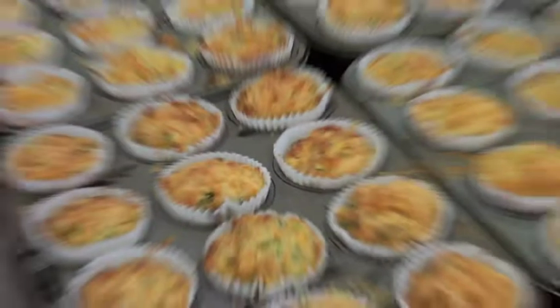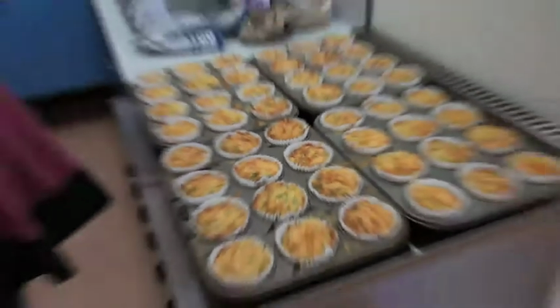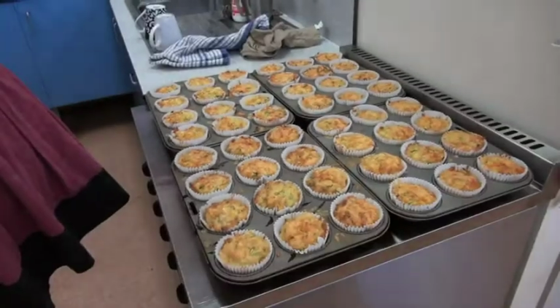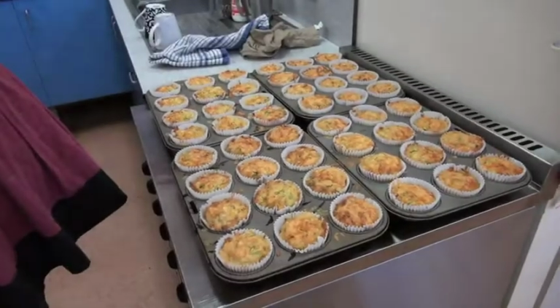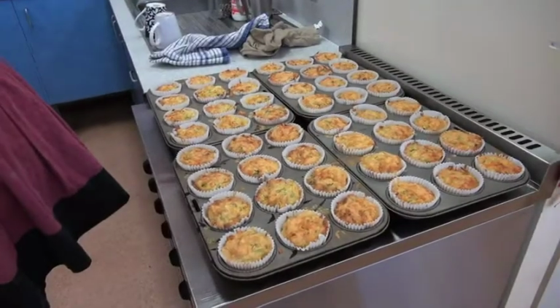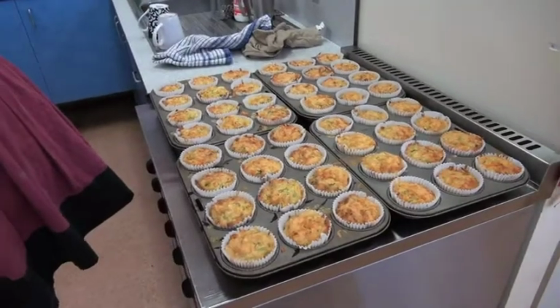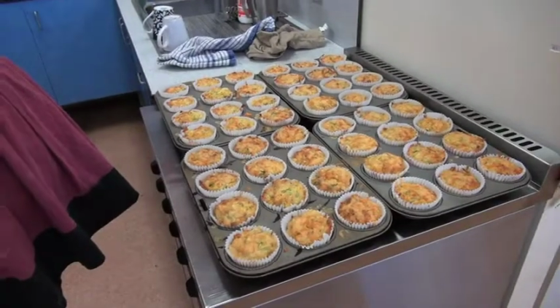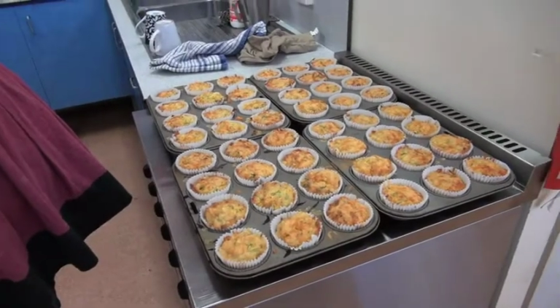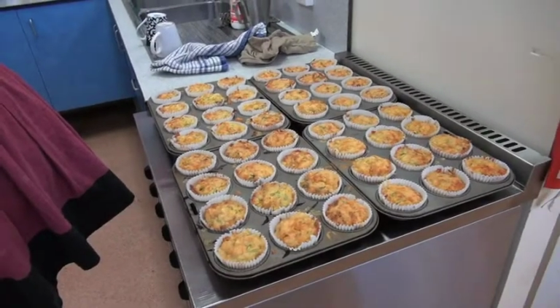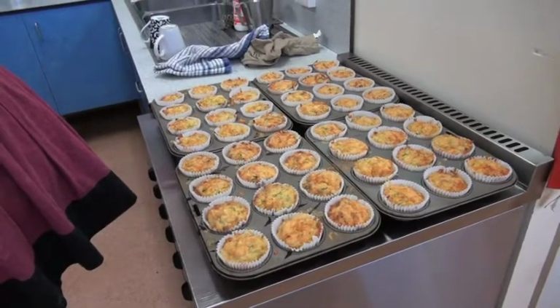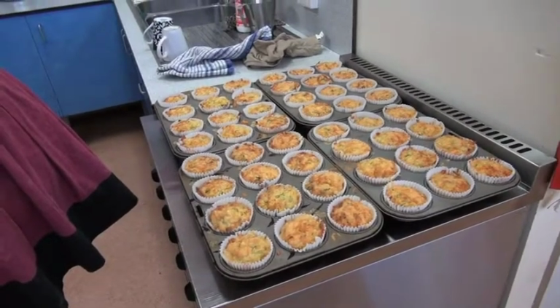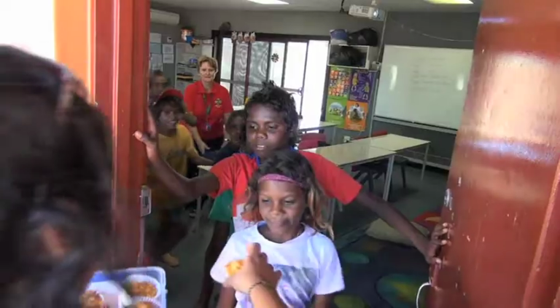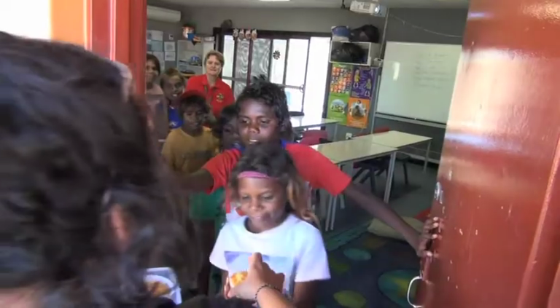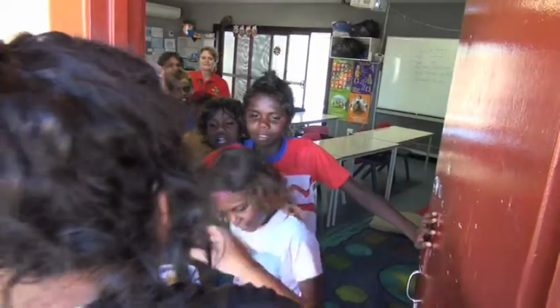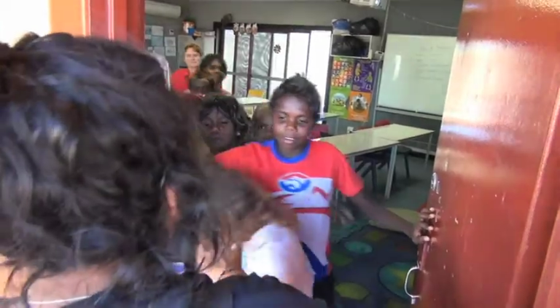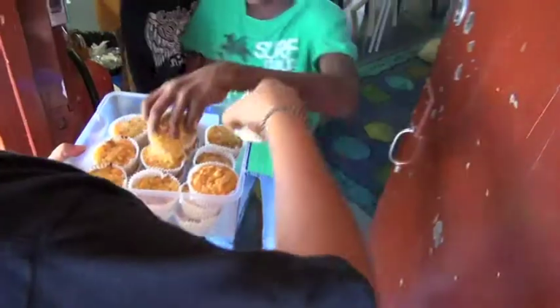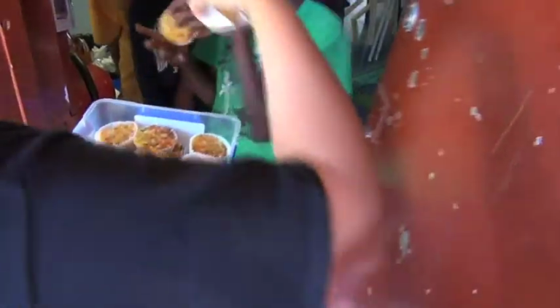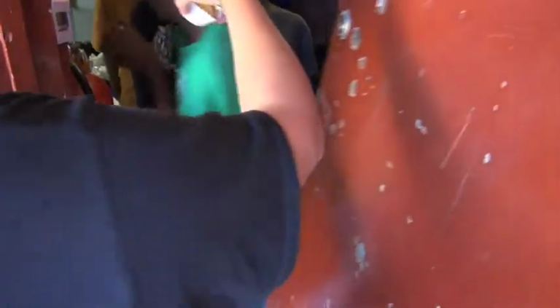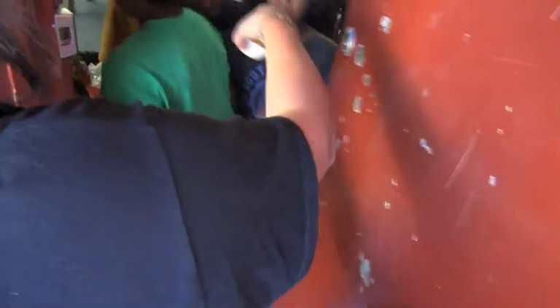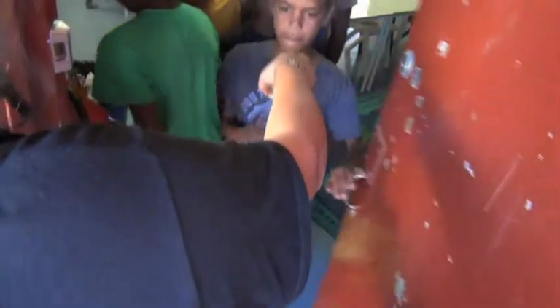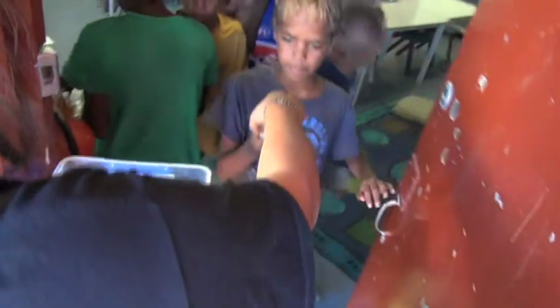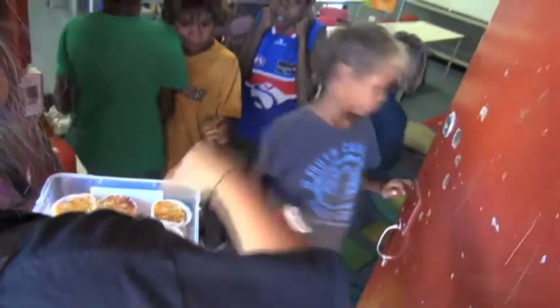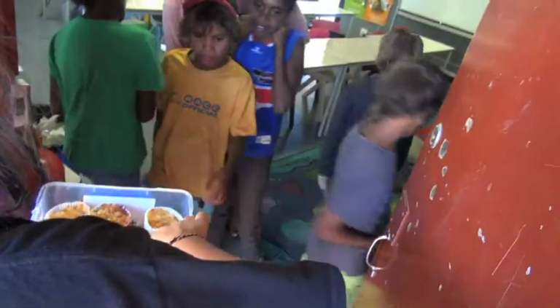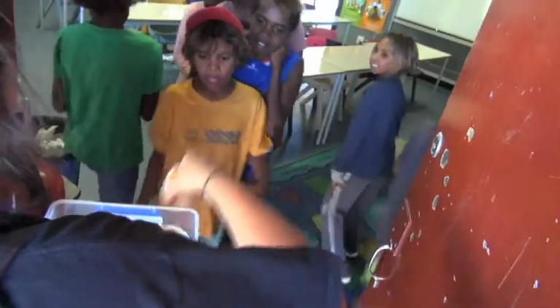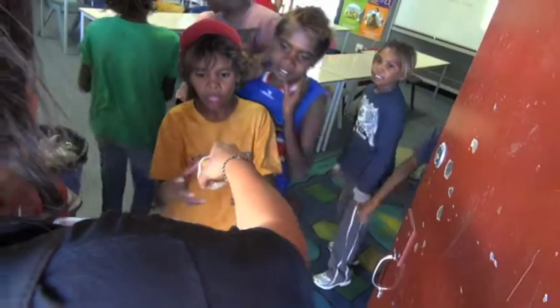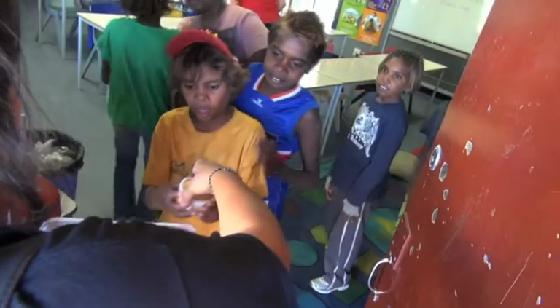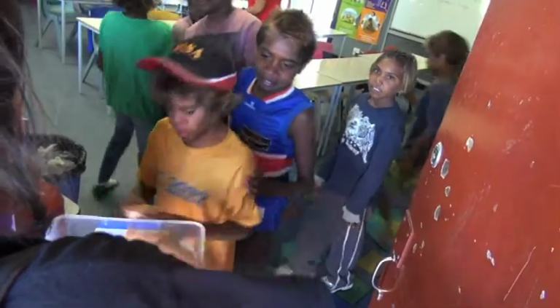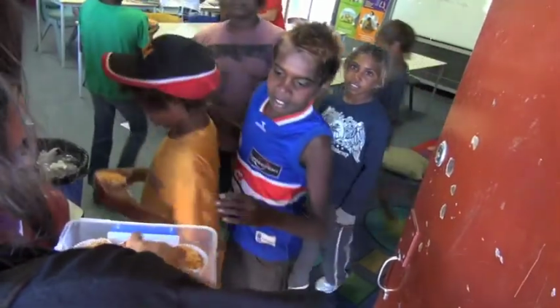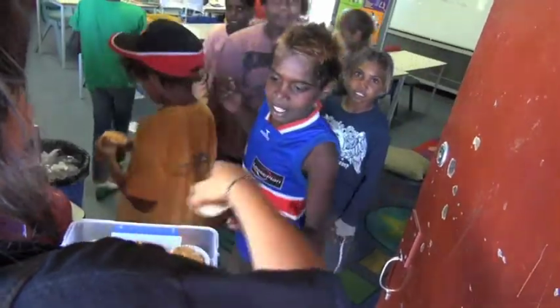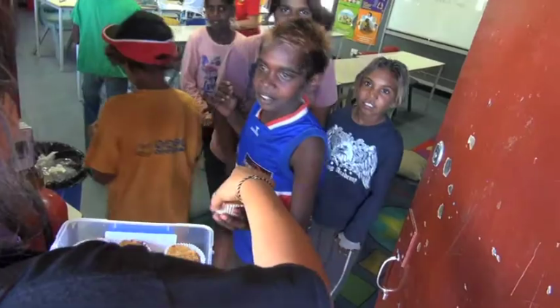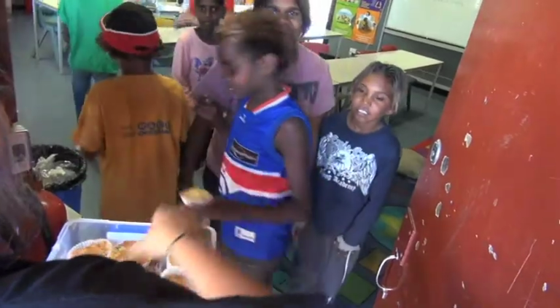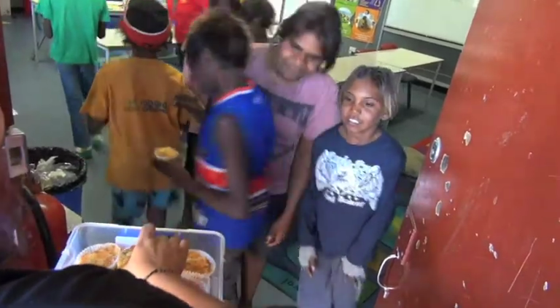Now it's time to take the muffins out of the oven. Let them cool for a few minutes, then eat them. Yummy! Here you are. Thank you. You're welcome.